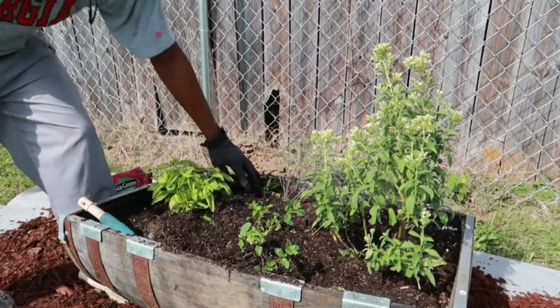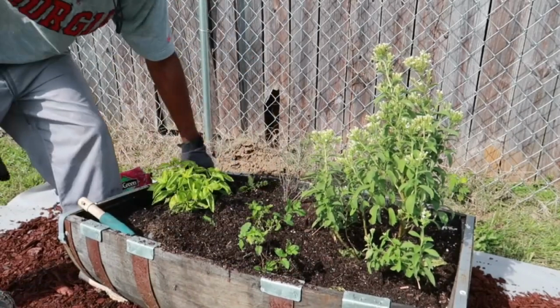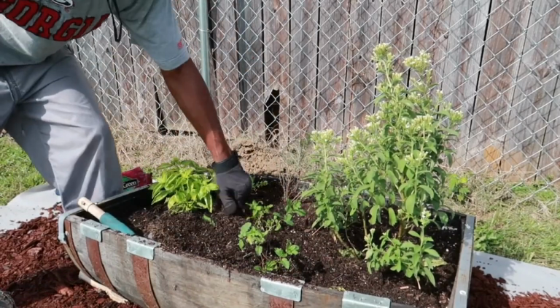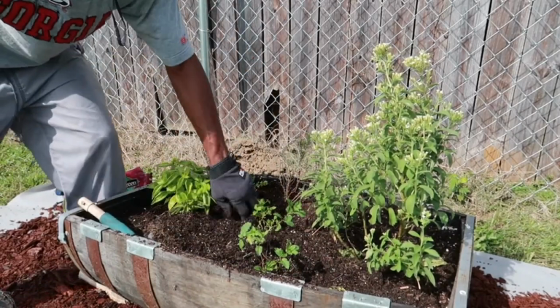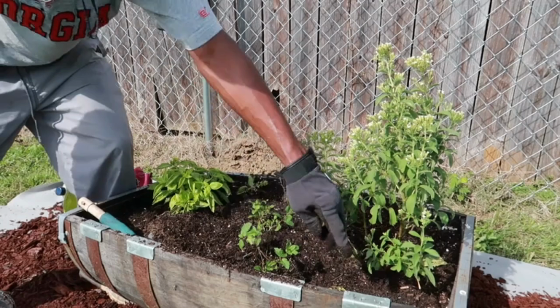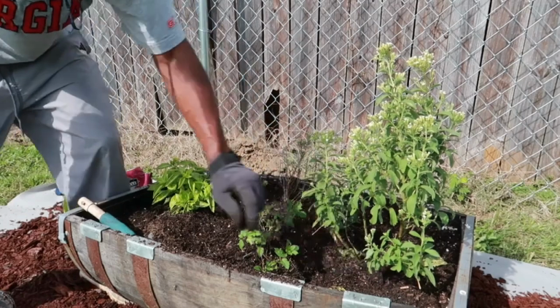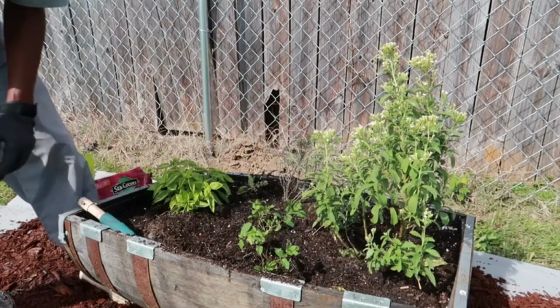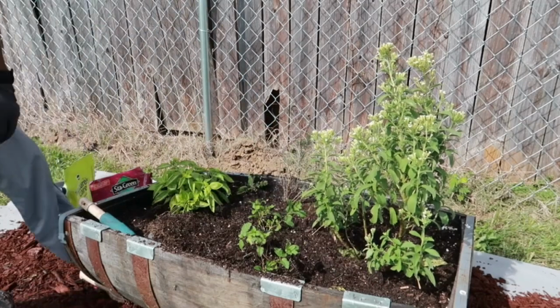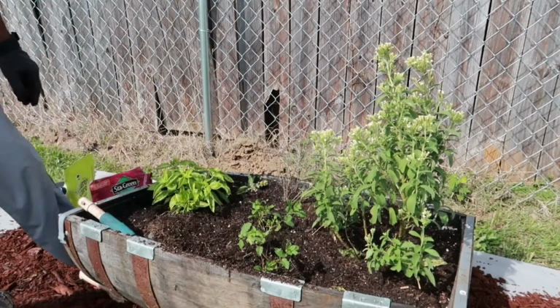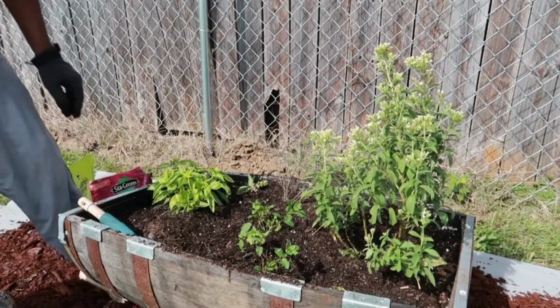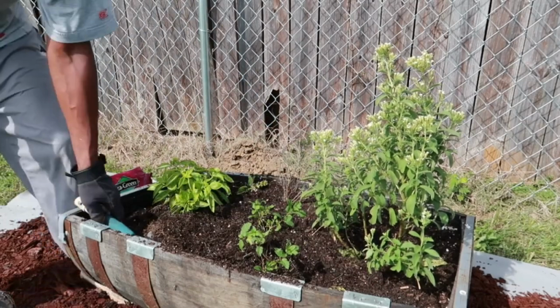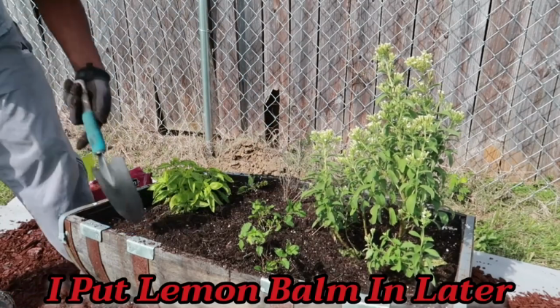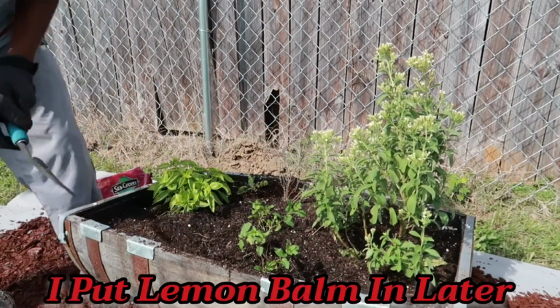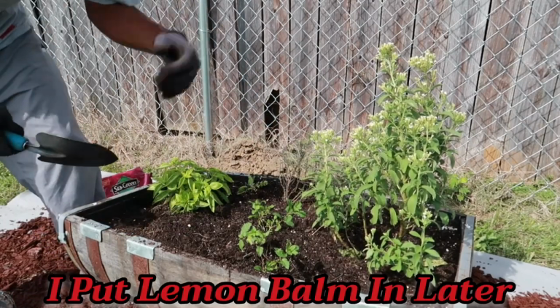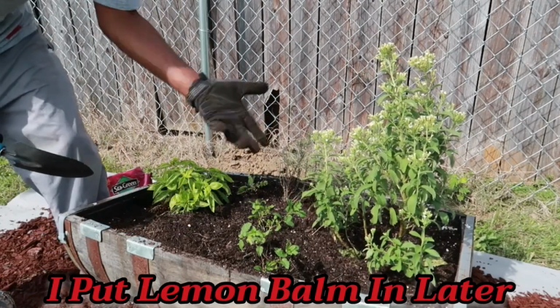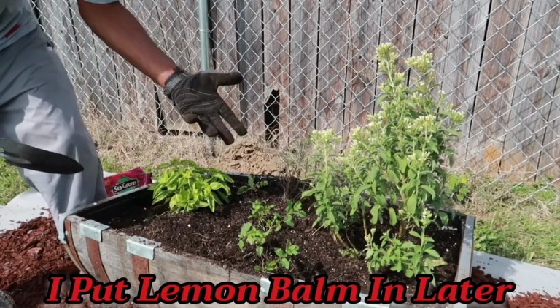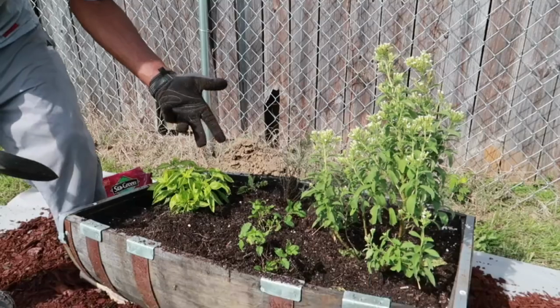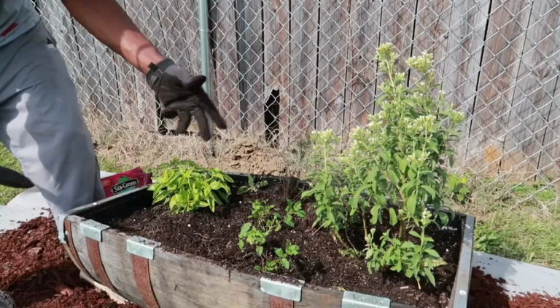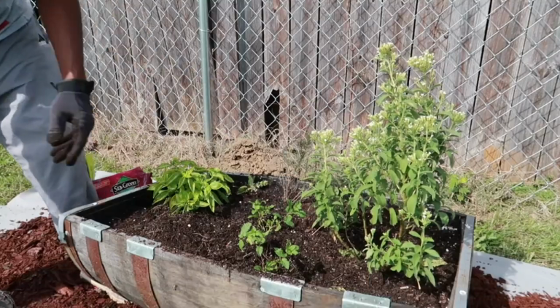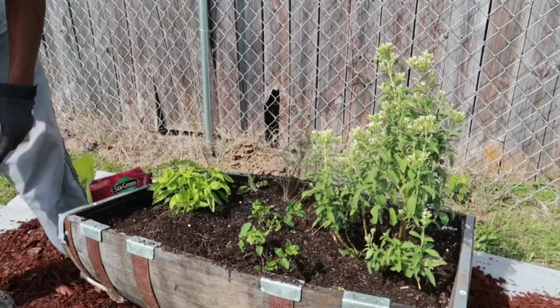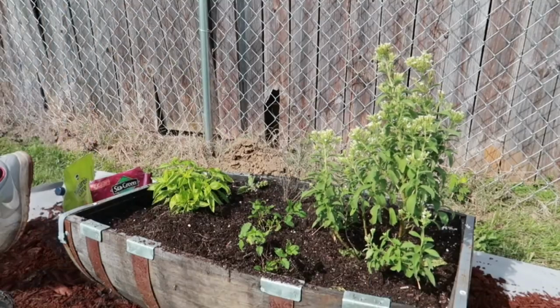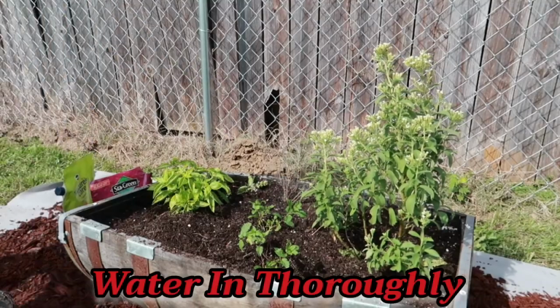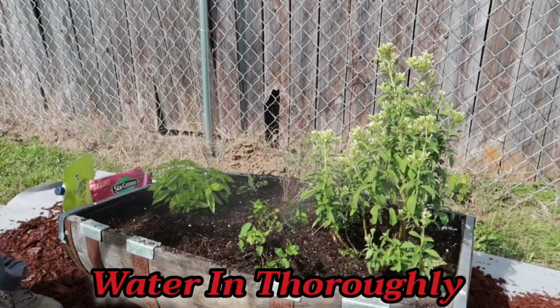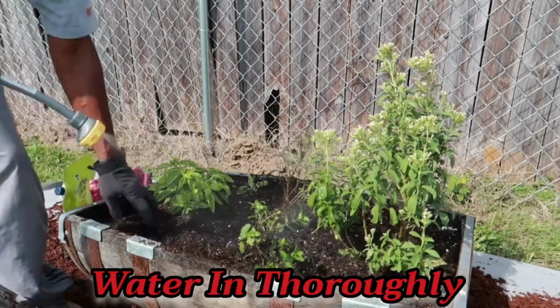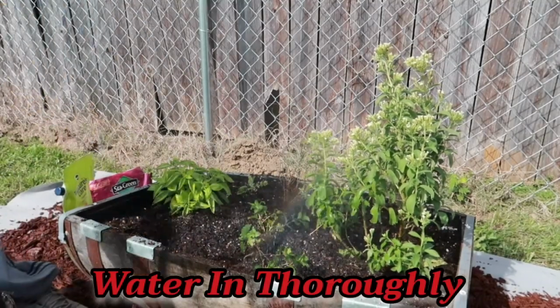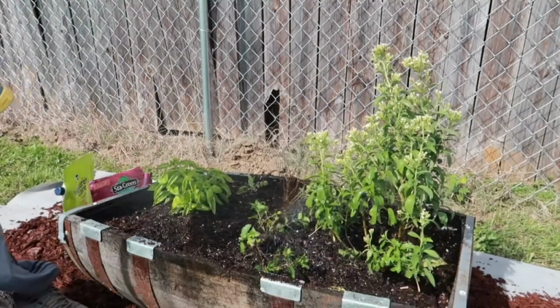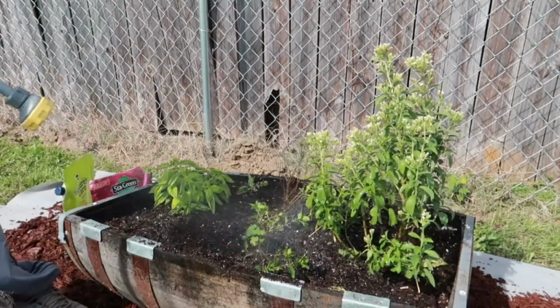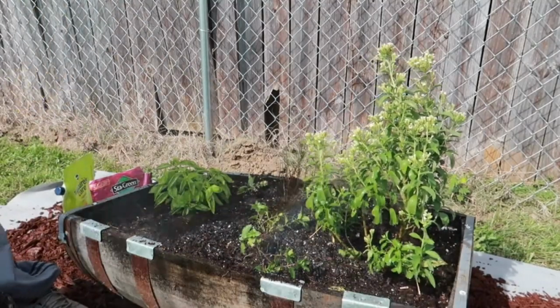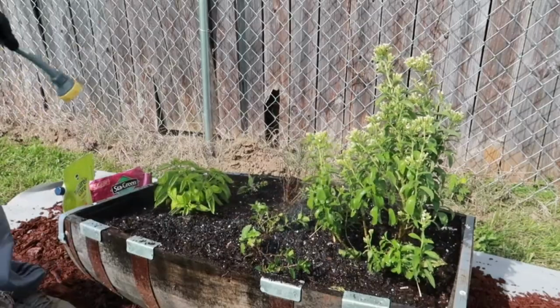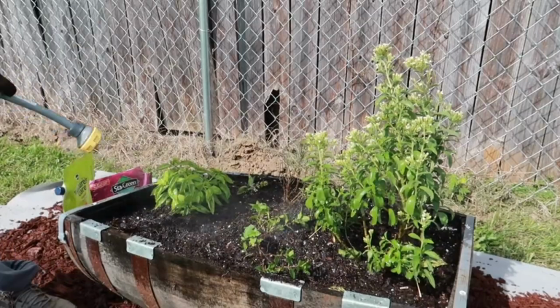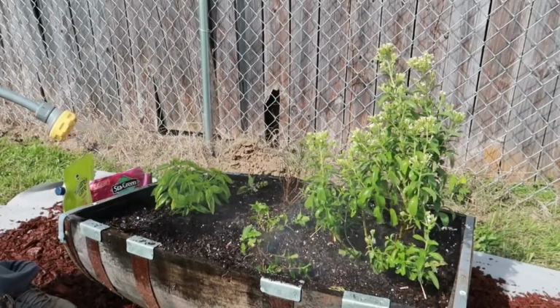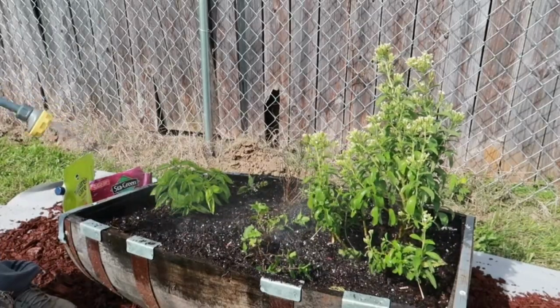All right, I got a little room on that side to put something else — not much. But this is my herb bed. It's not gonna be the only one; we need another spot, so we're gonna find another place.